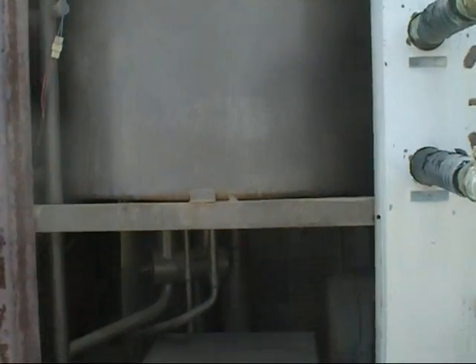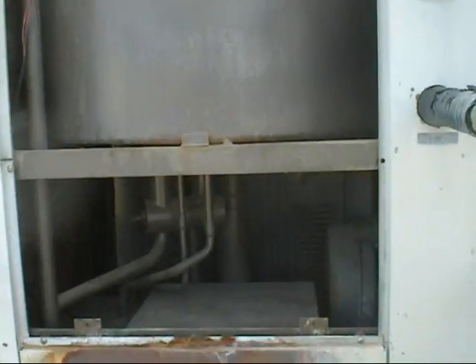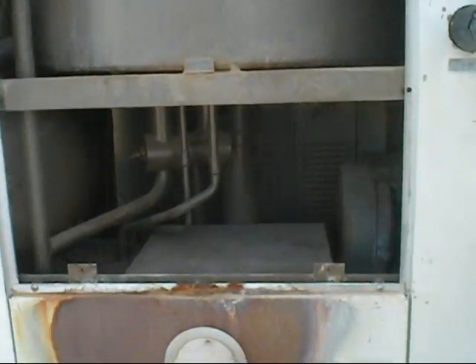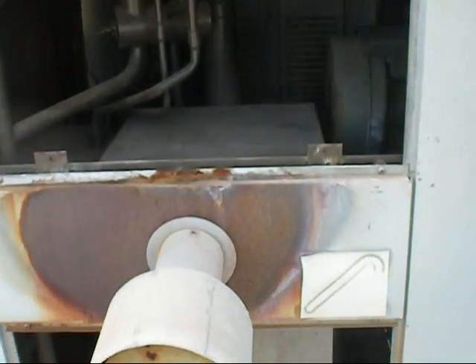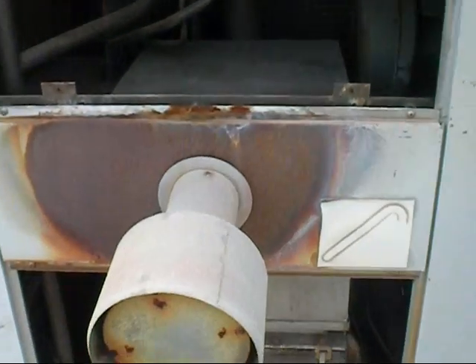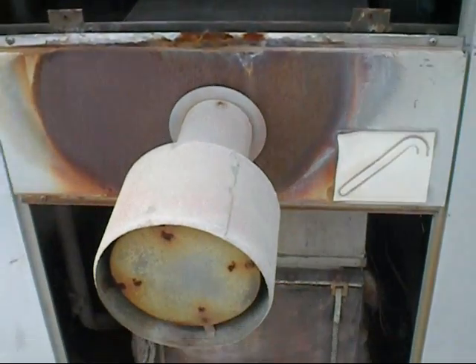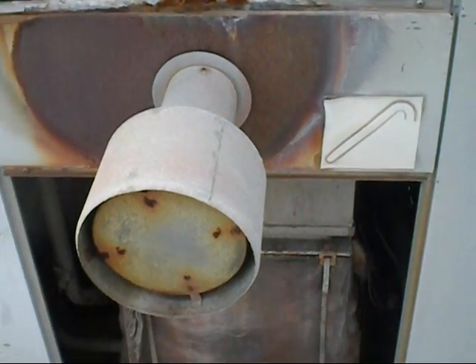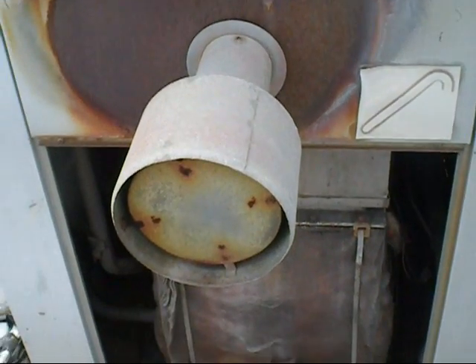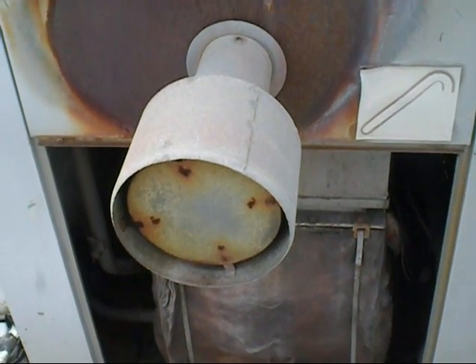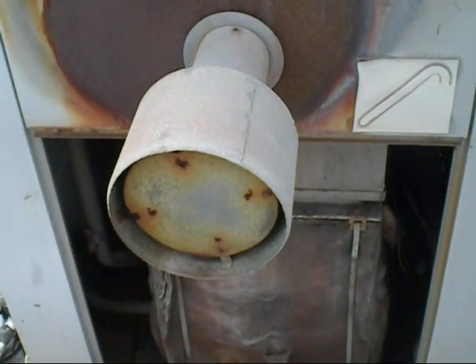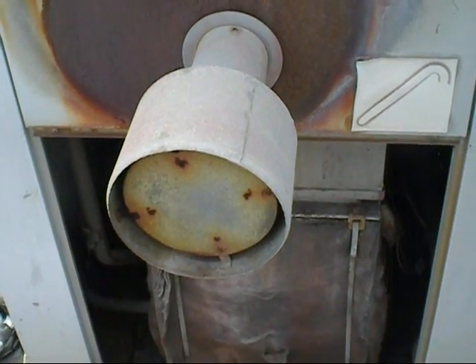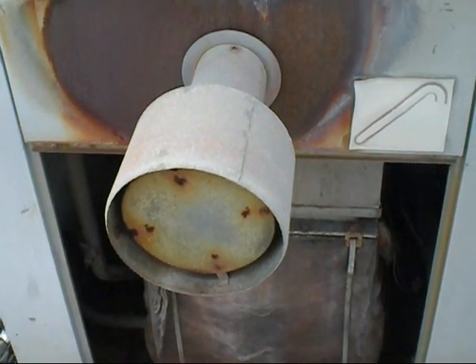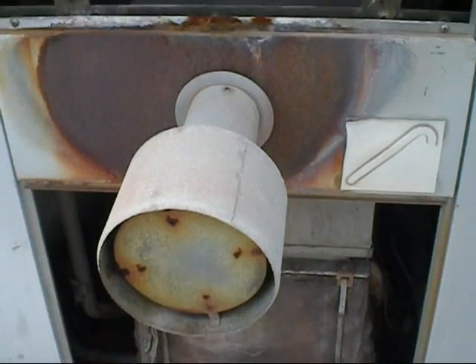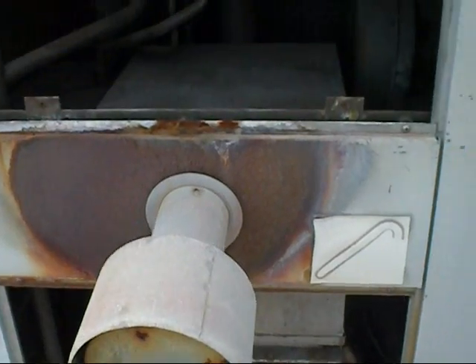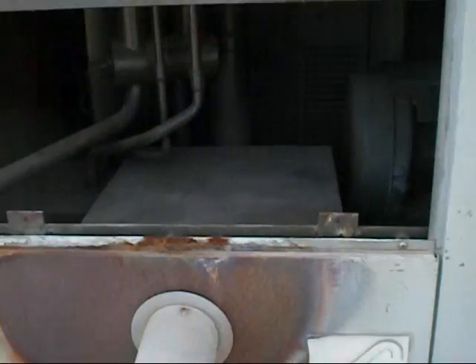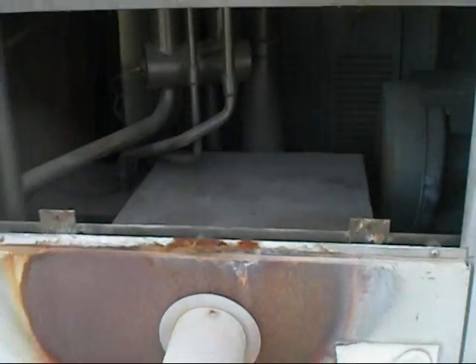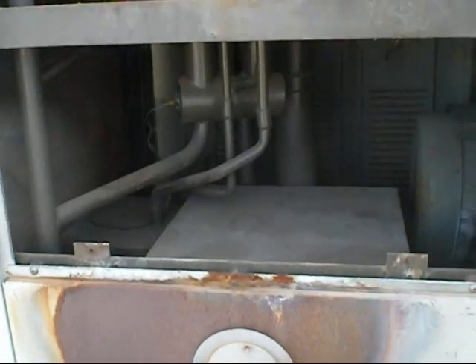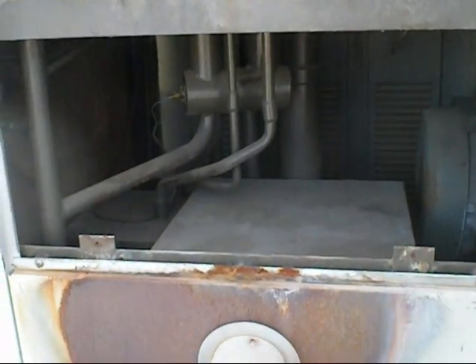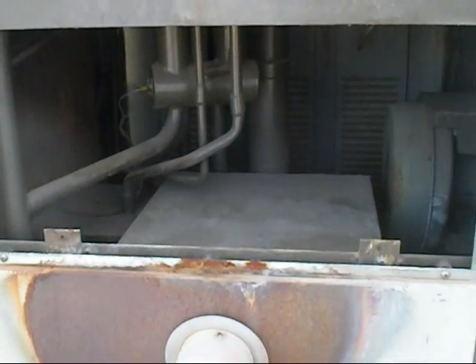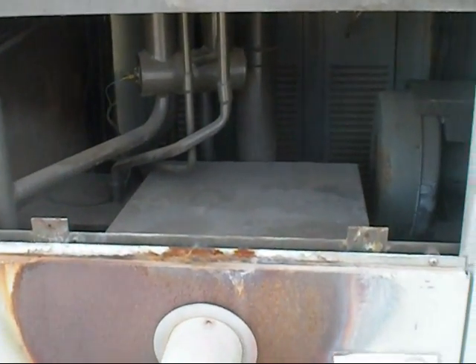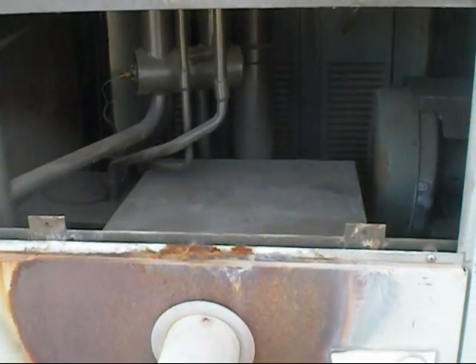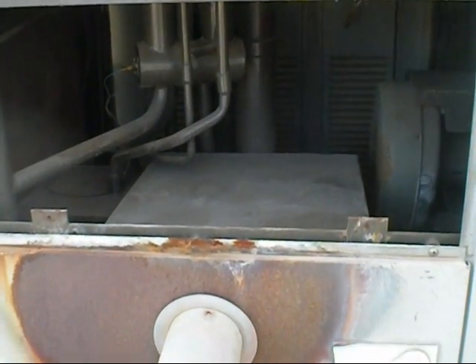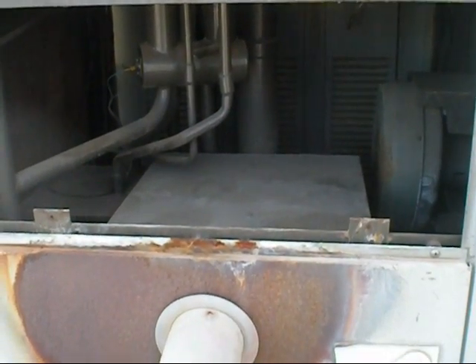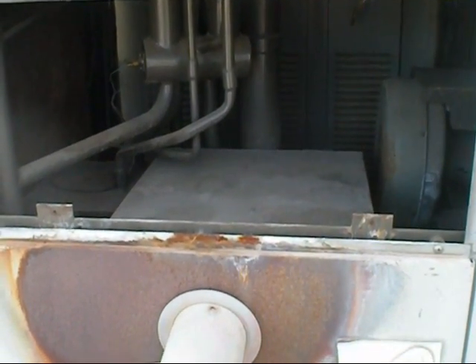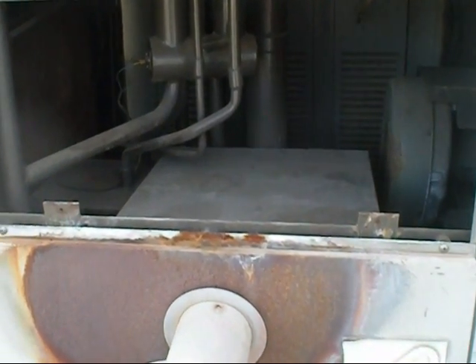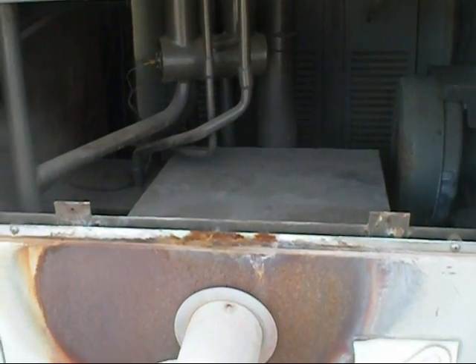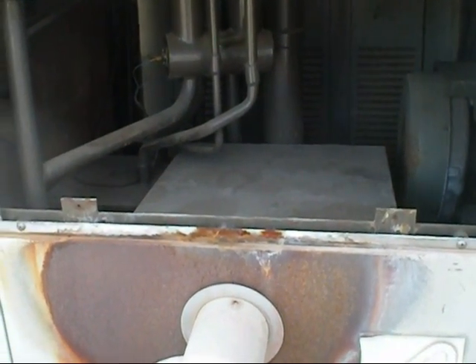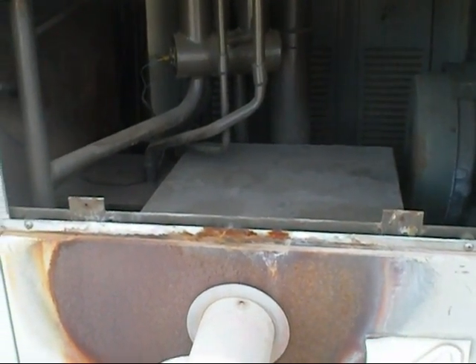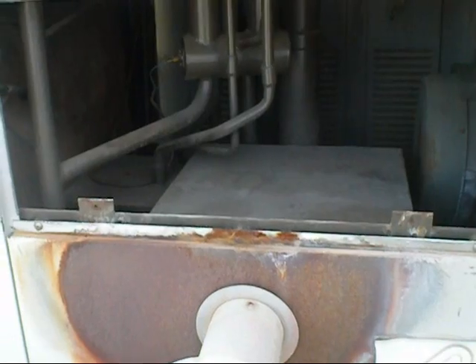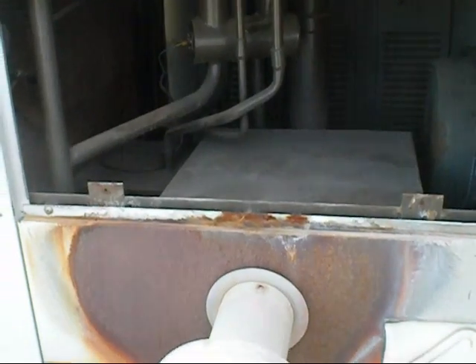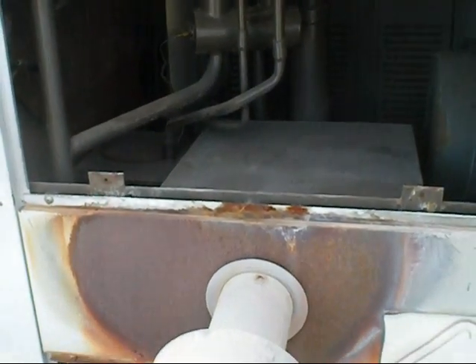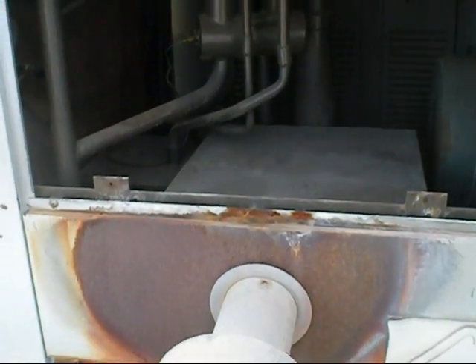I finally win. I got this unit up and running — it hasn't worked in a year, but it's working nicely now. Full of ammonia, everything.